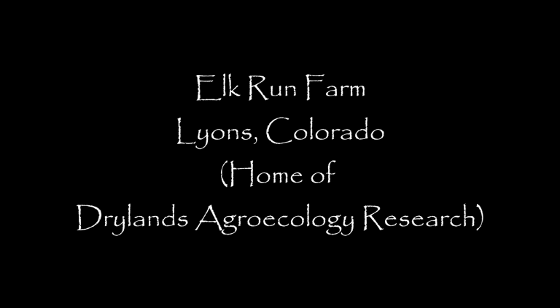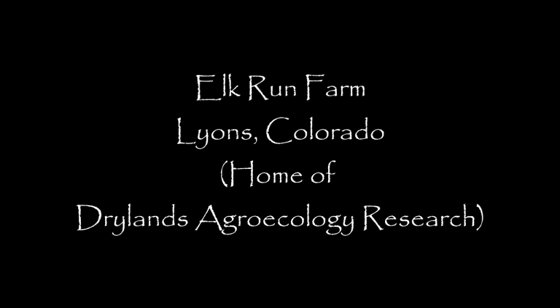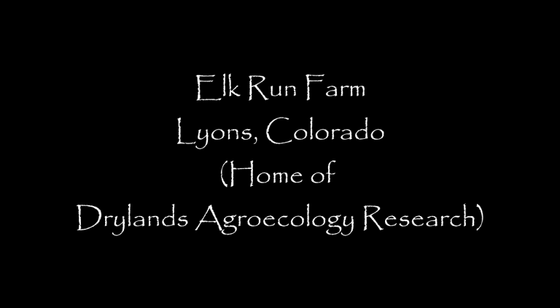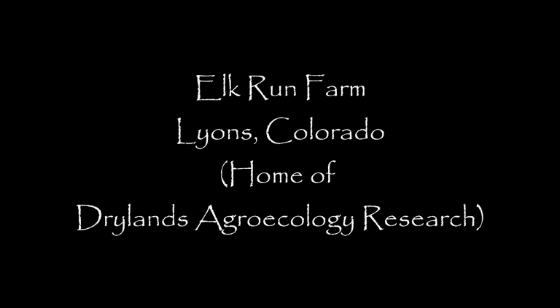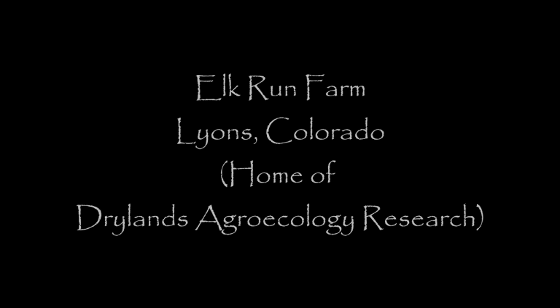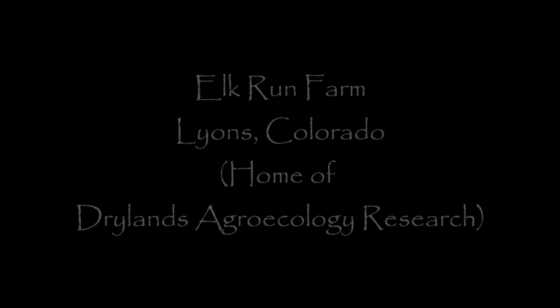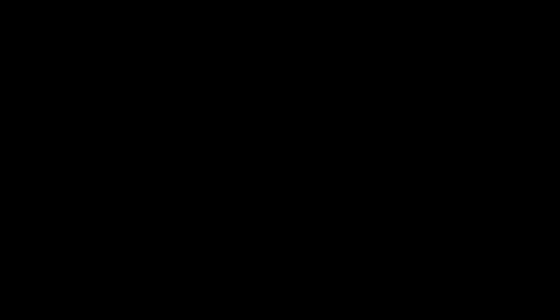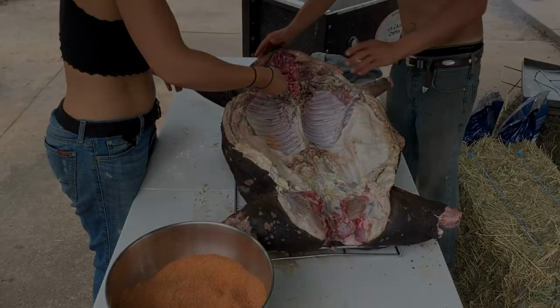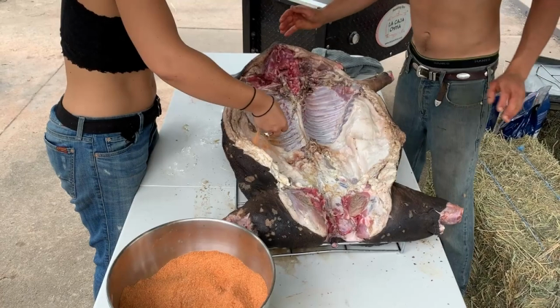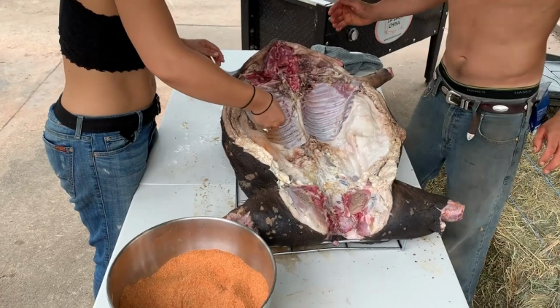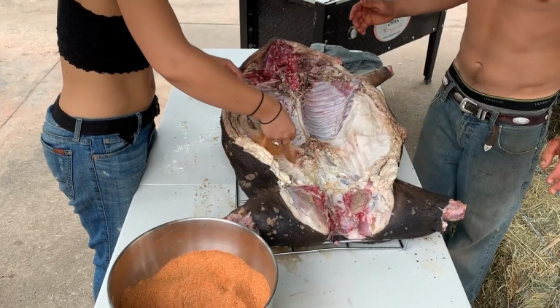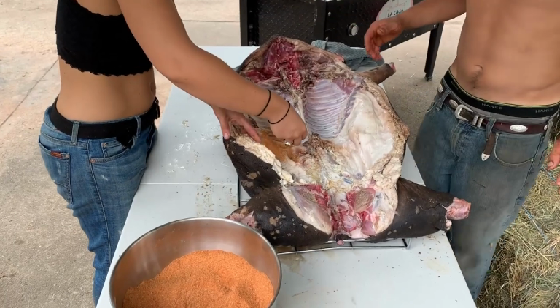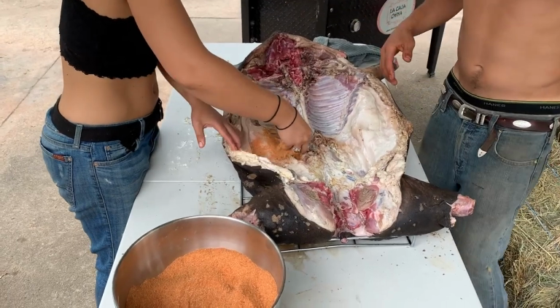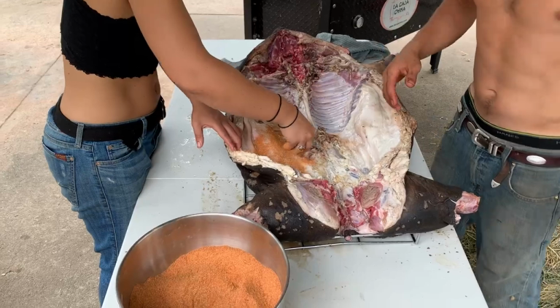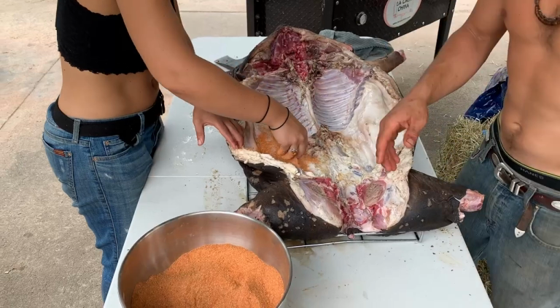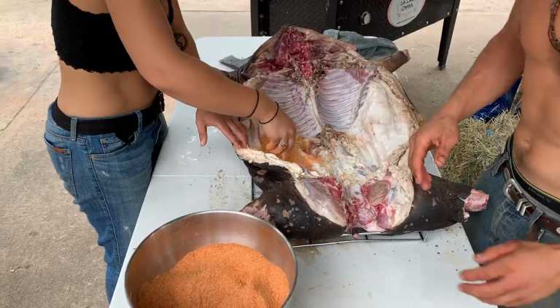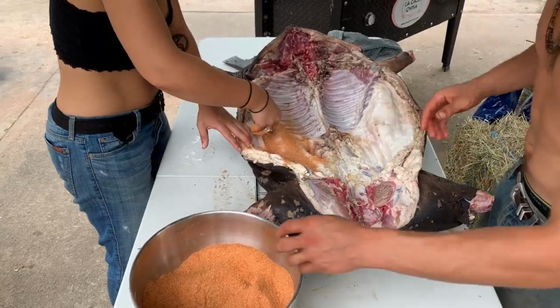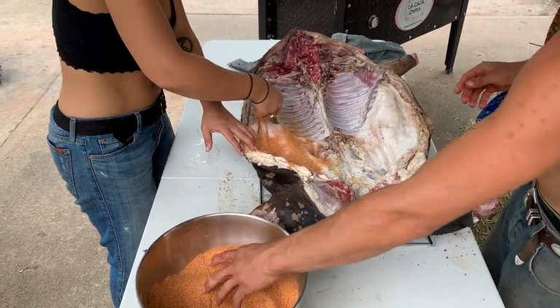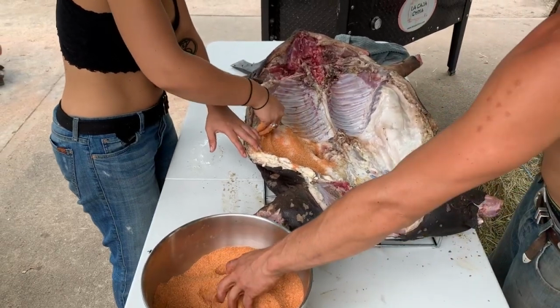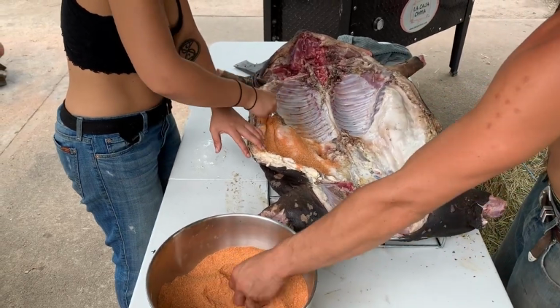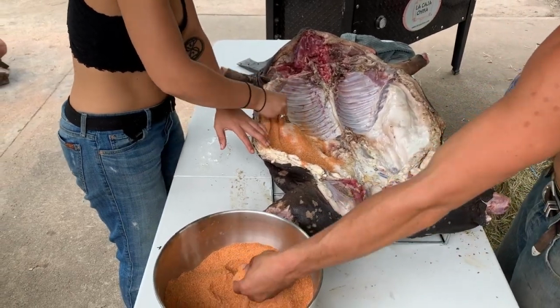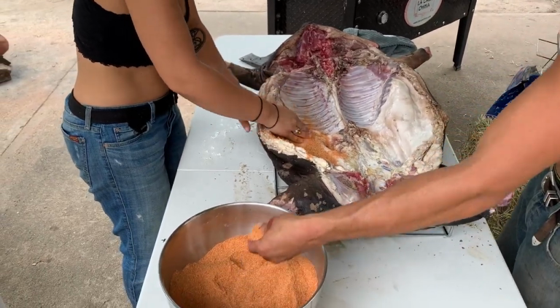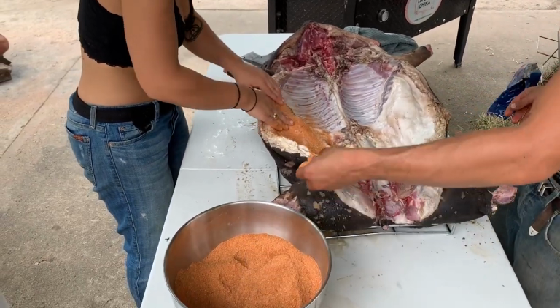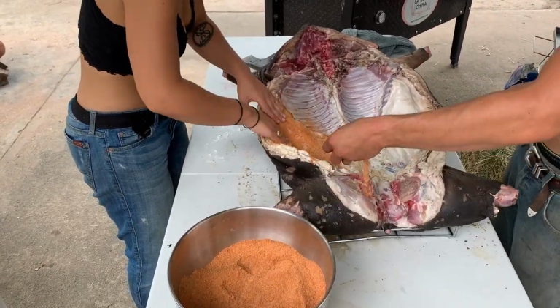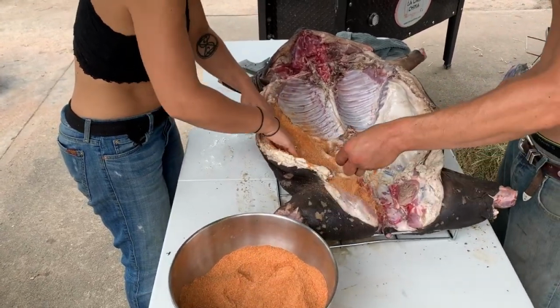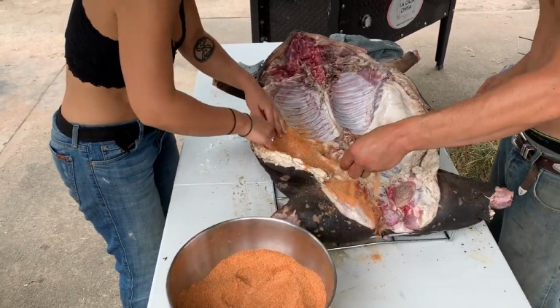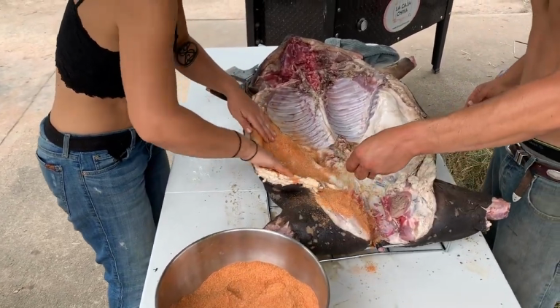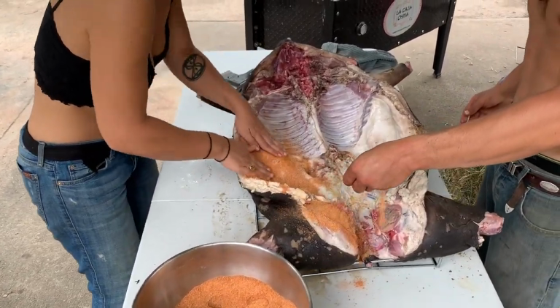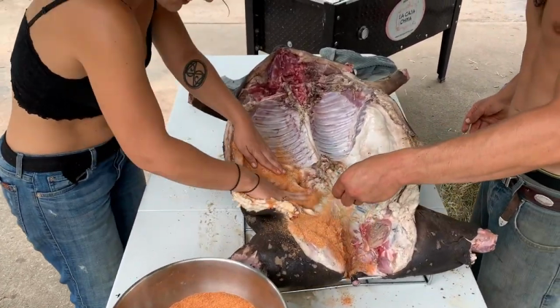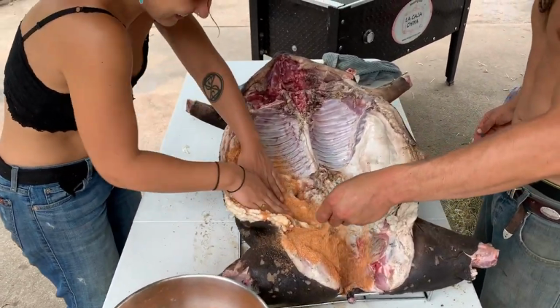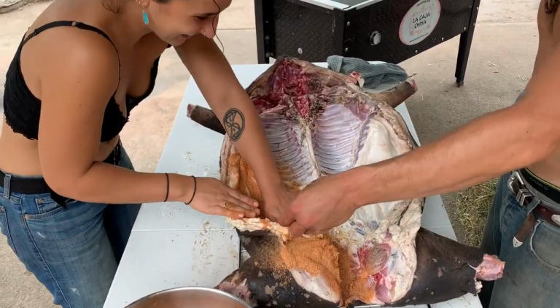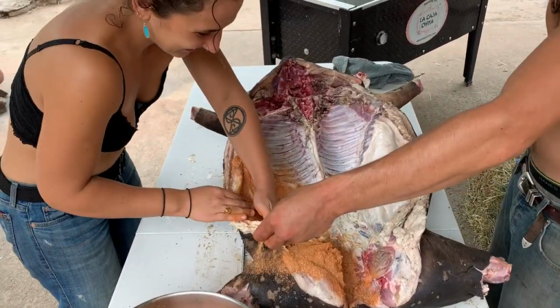Here's a pig roast we did a few years back on our Elk Run Farm. Dry rubbing this little squealer.